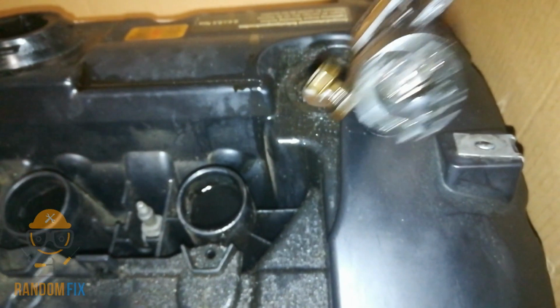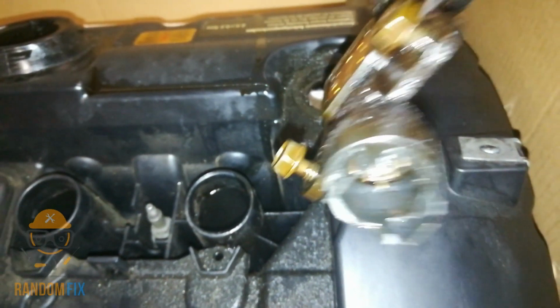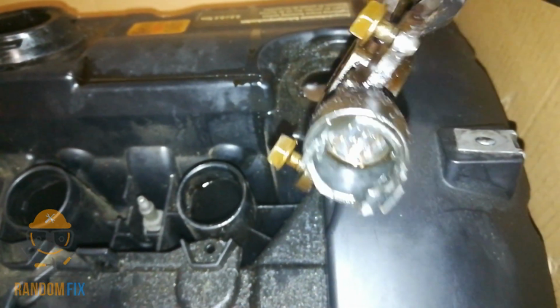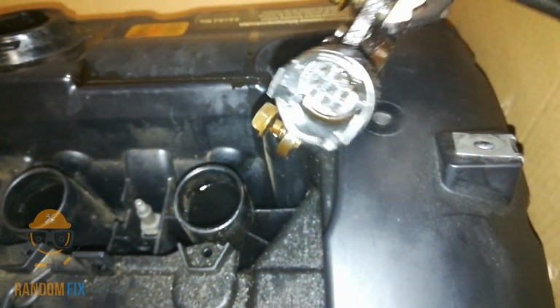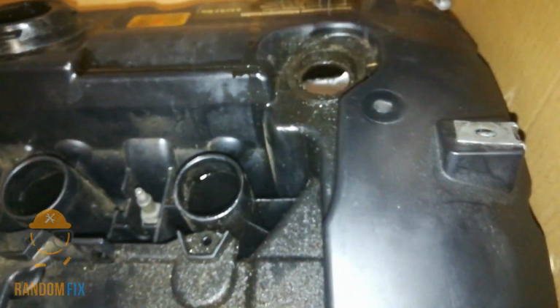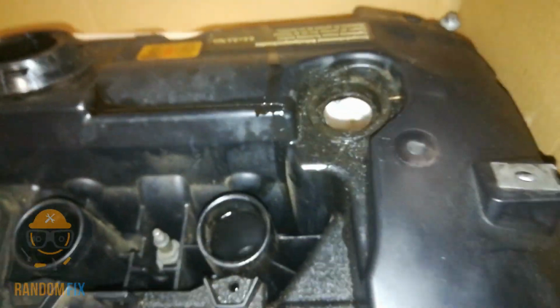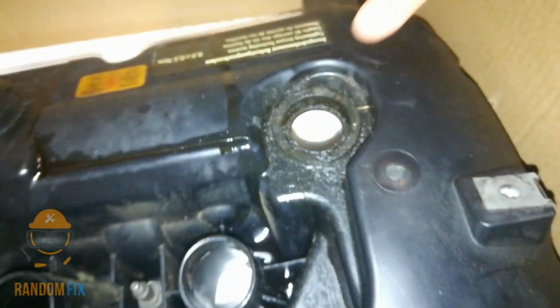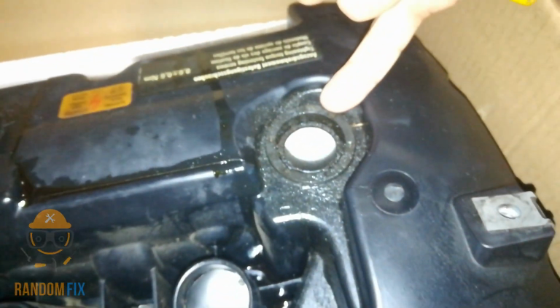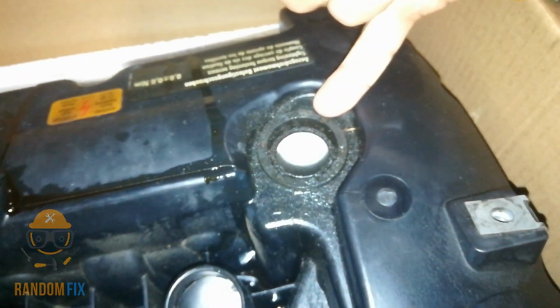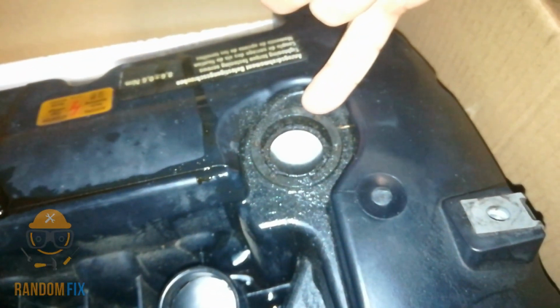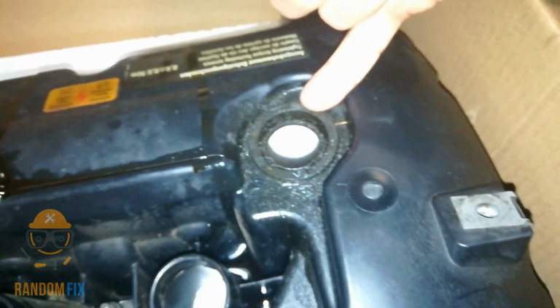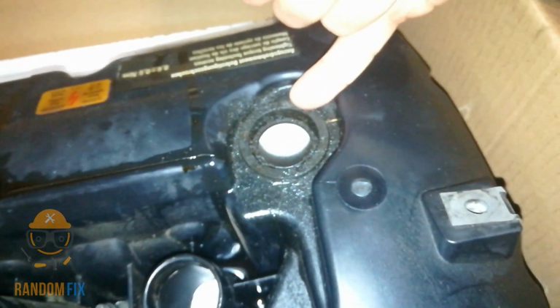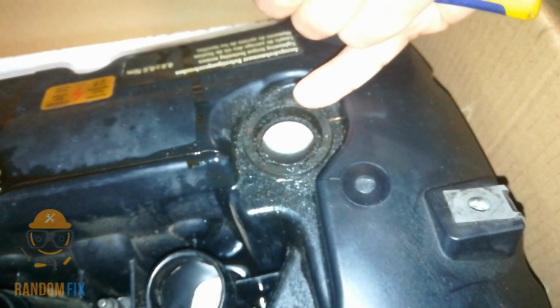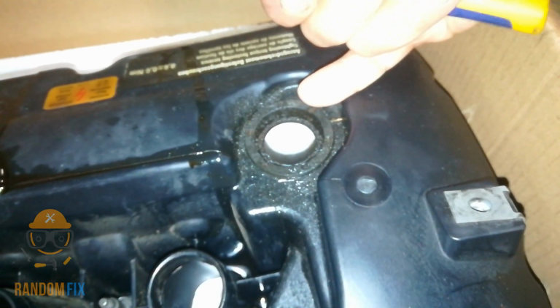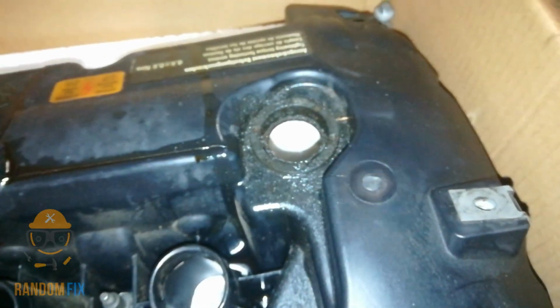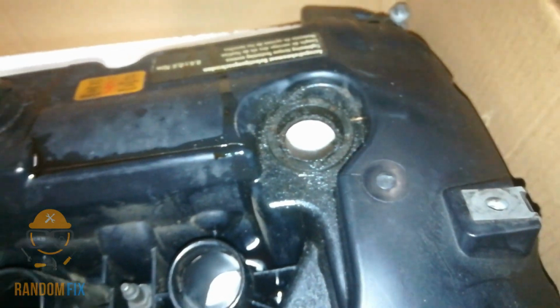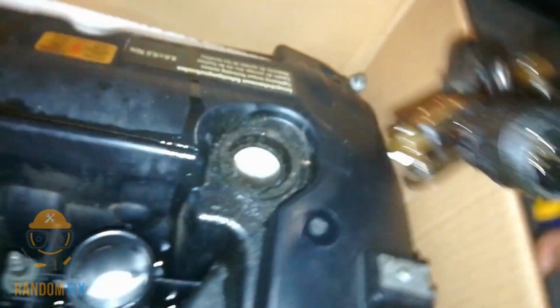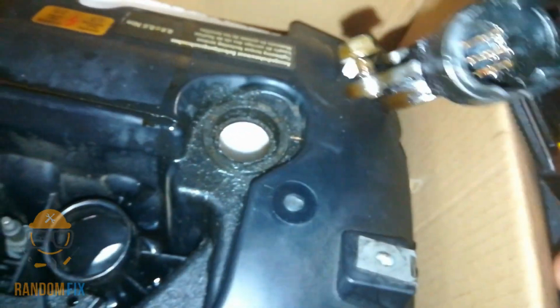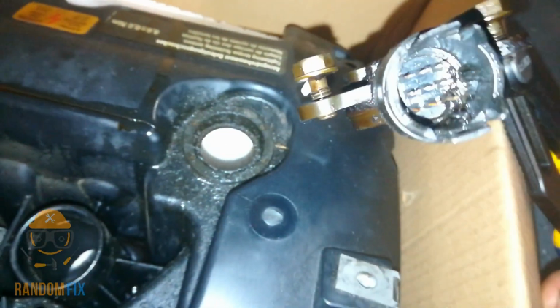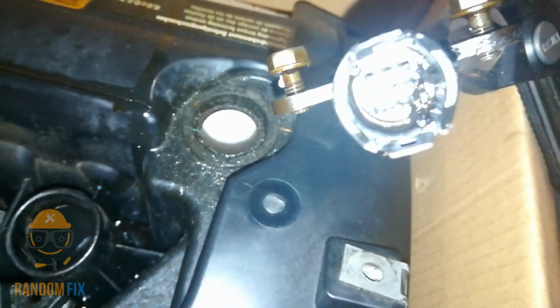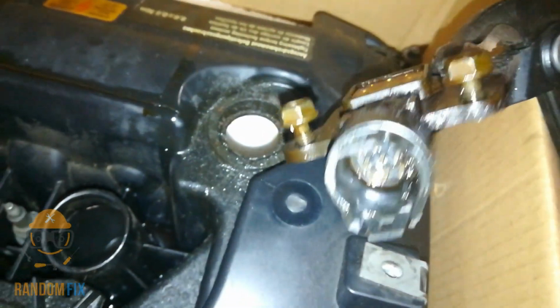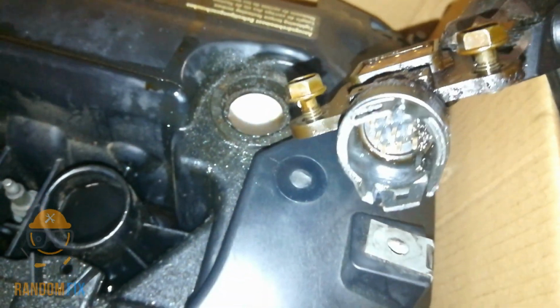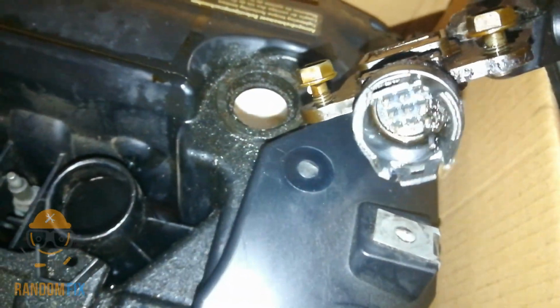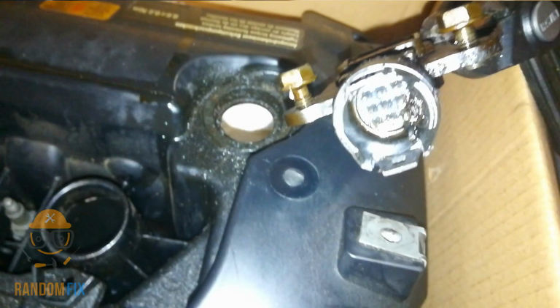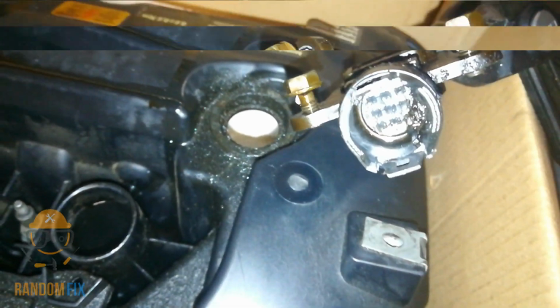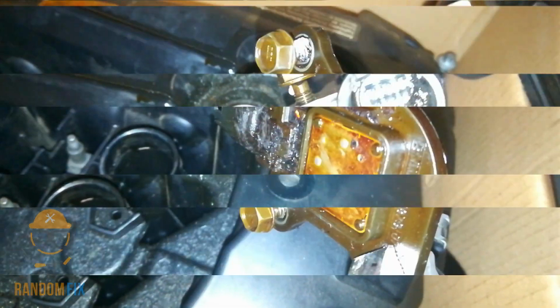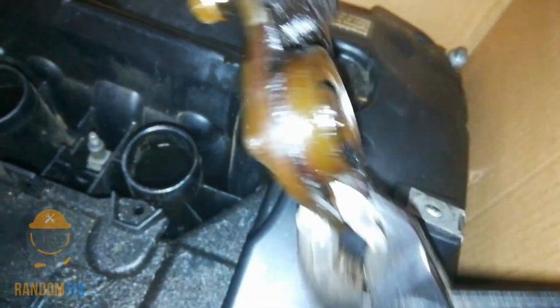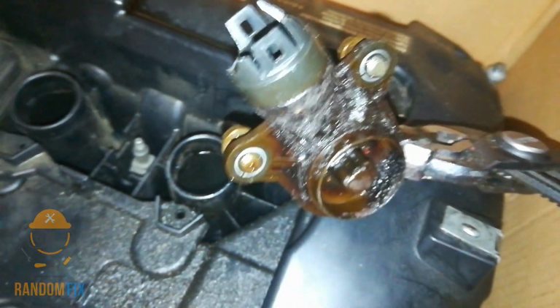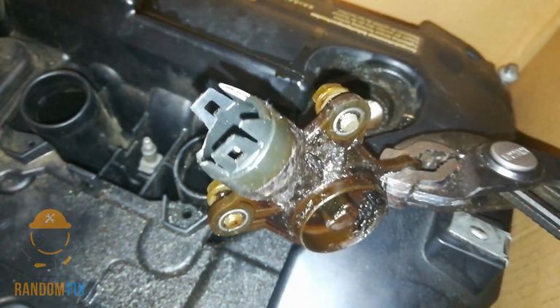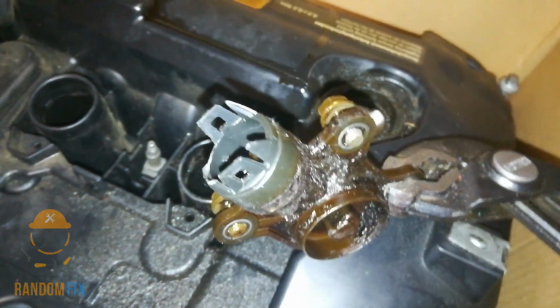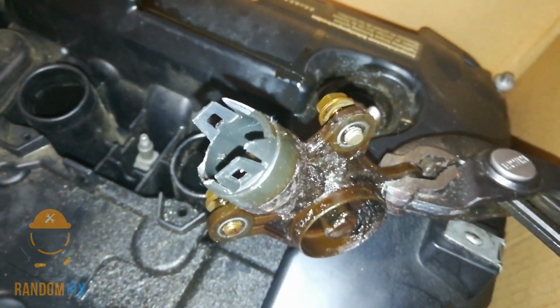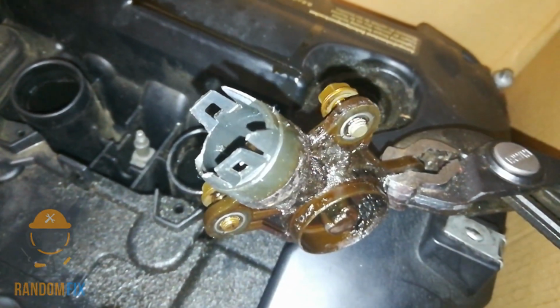Whenever you're replacing this sensor you want to make sure you replace this seal. Because if the seal is not good, what will happen is the oil will come and get into the connector and onto the plug.